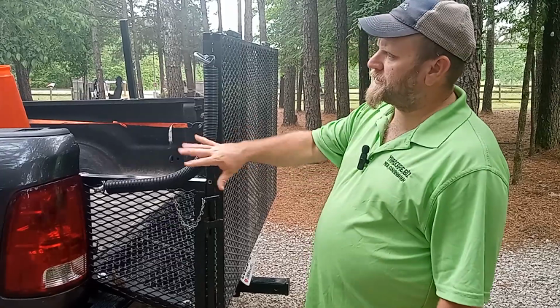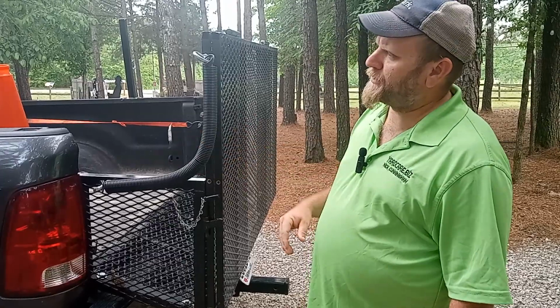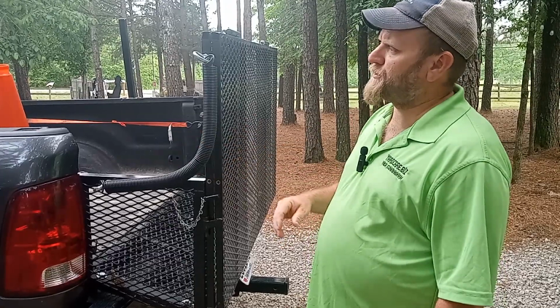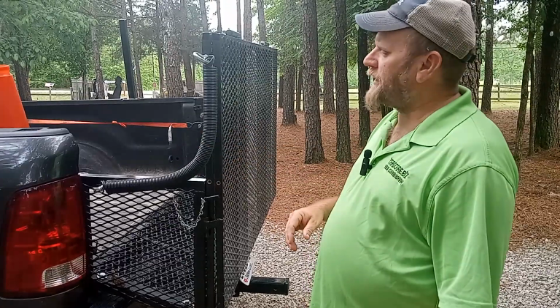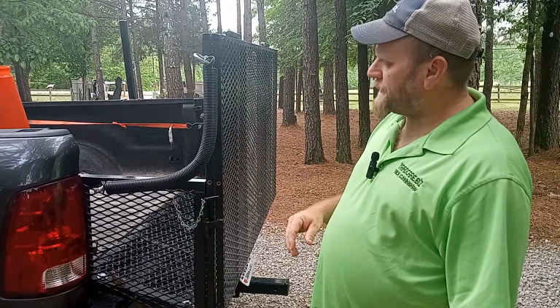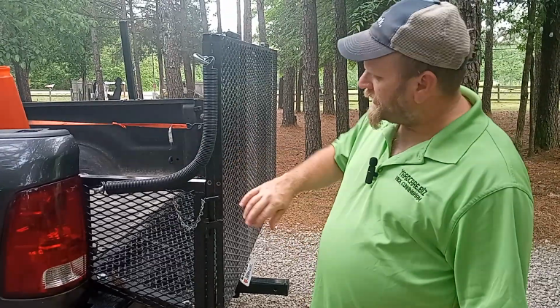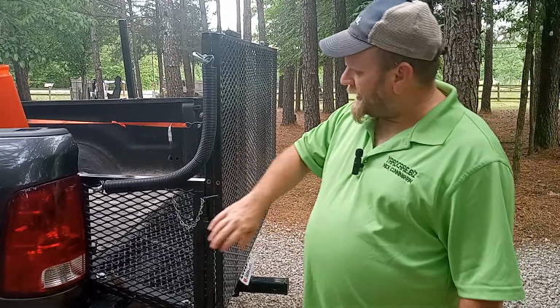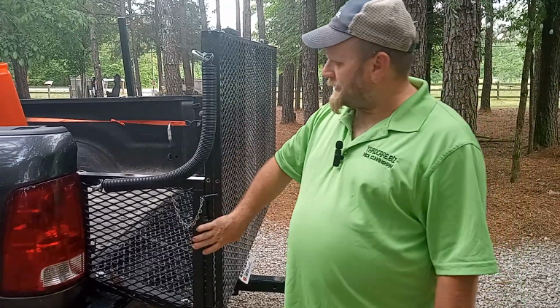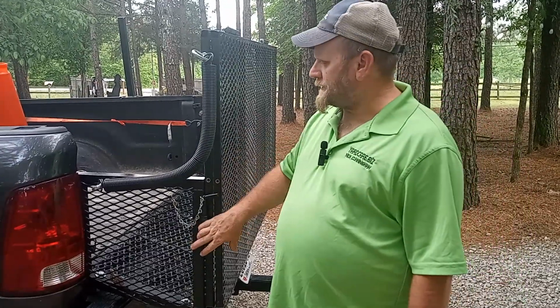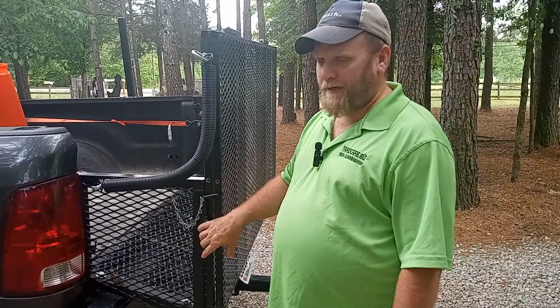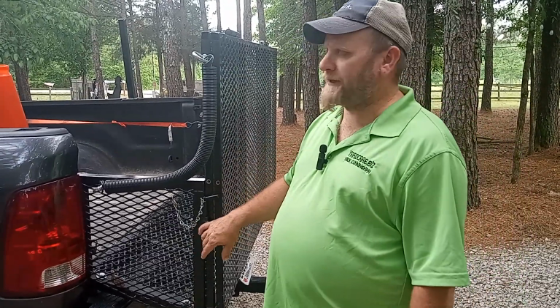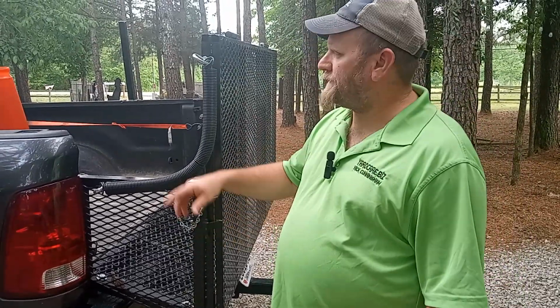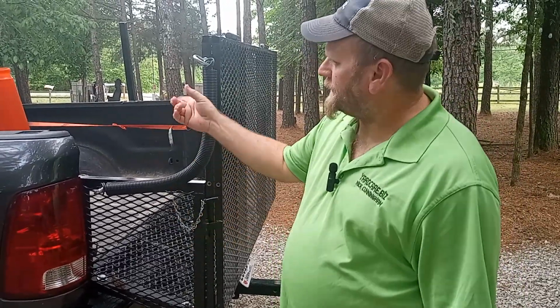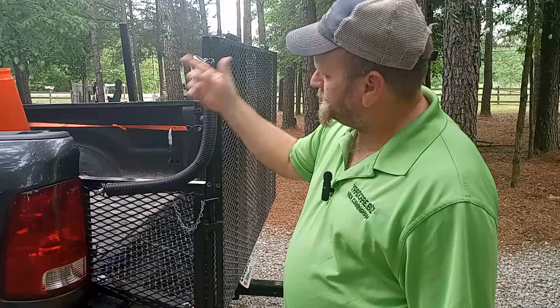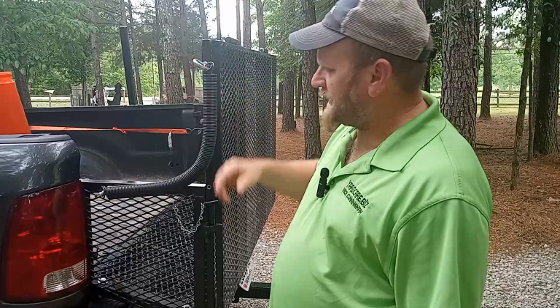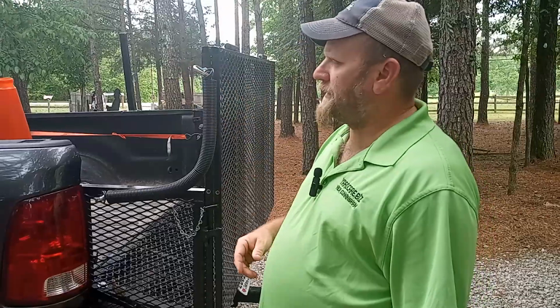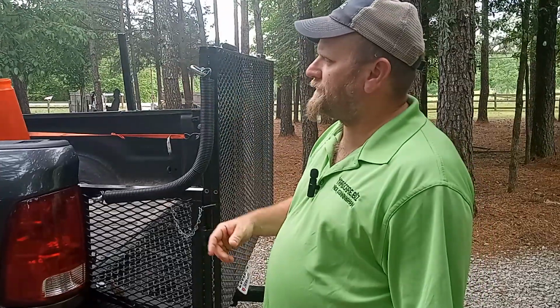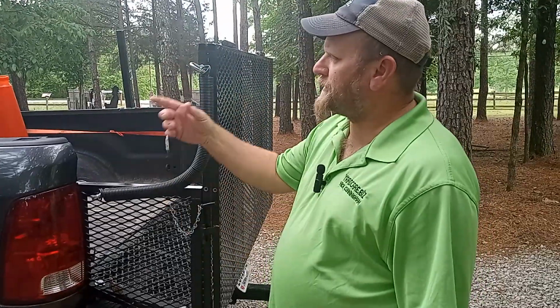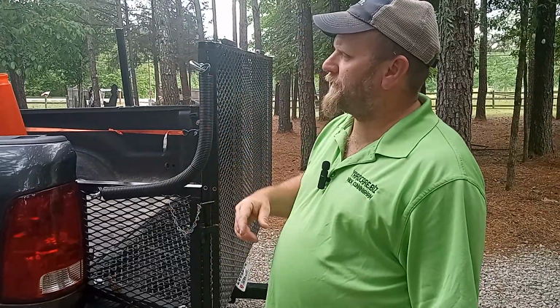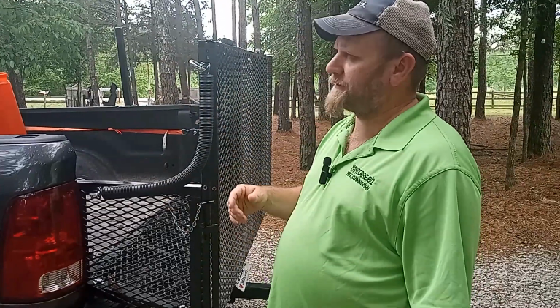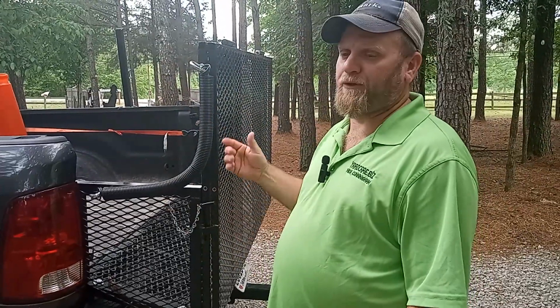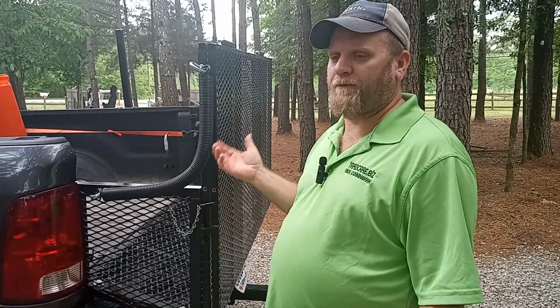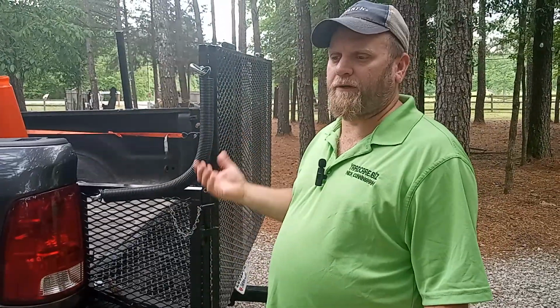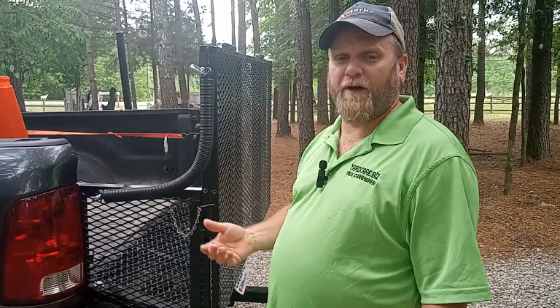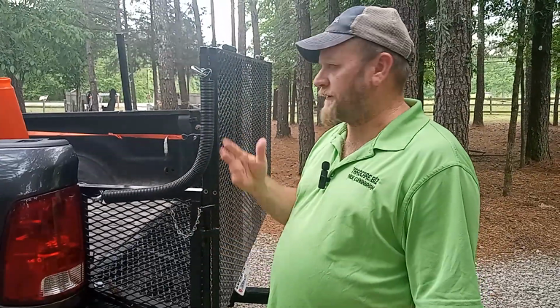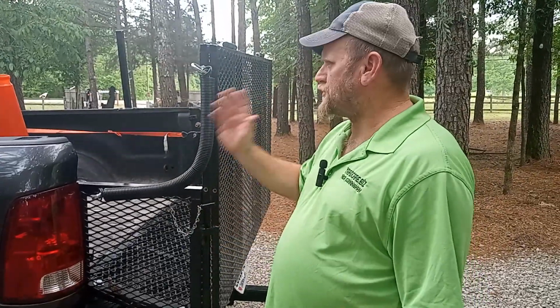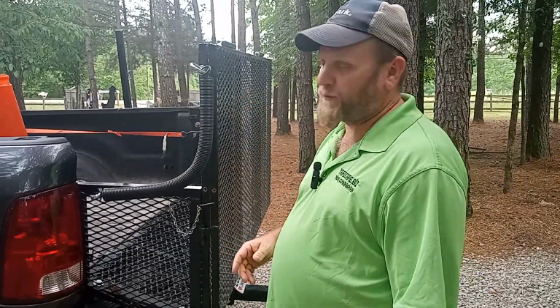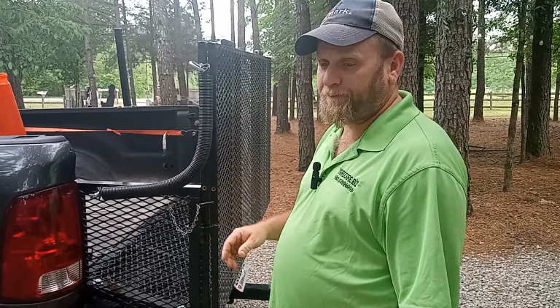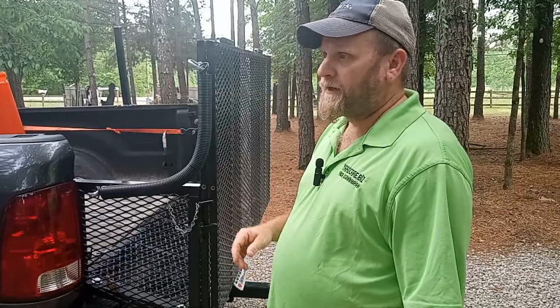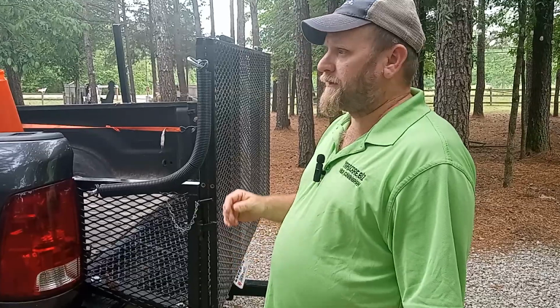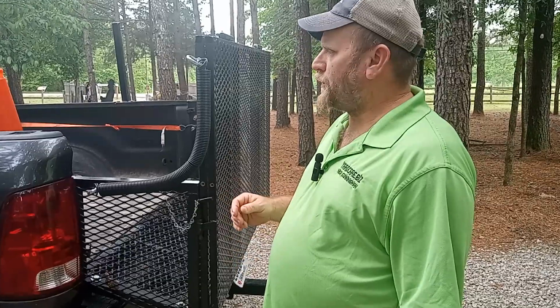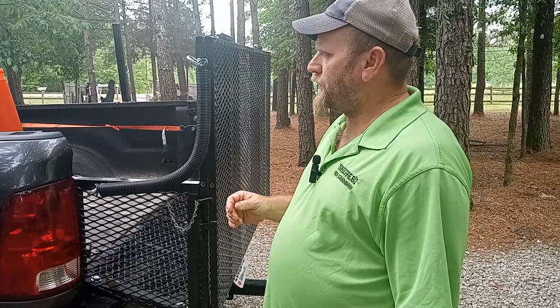Yes, this is my personal truck. If I need to, I can take this gate off within half an hour, and 10 to 15 minutes for the other things, and I'm good to go if I want to take them off. I don't — I just travel with them. They're not going anywhere.